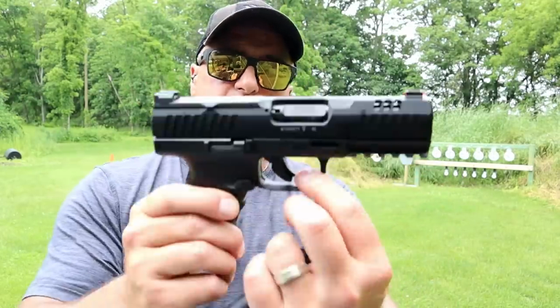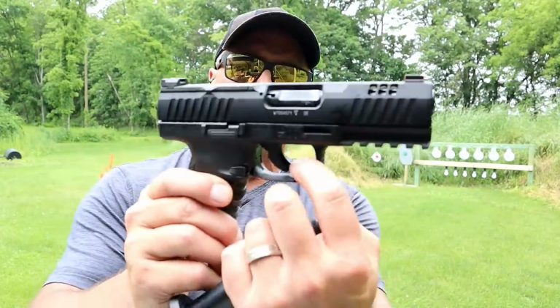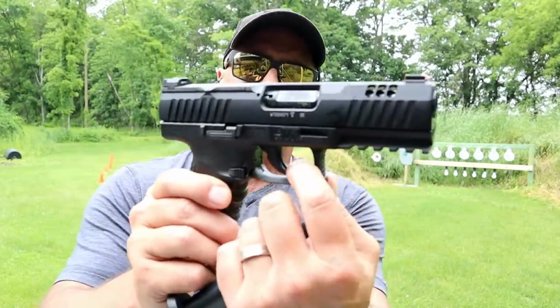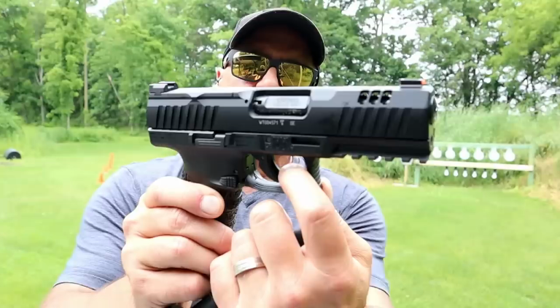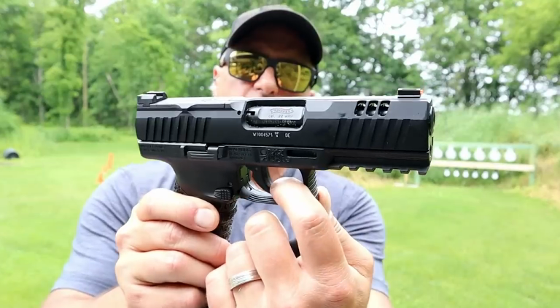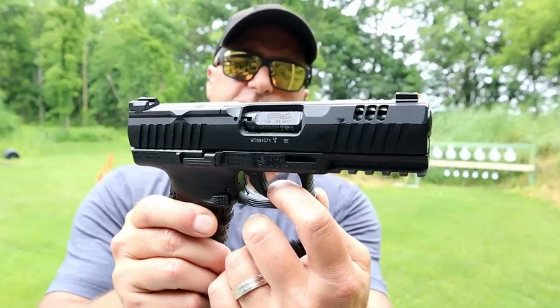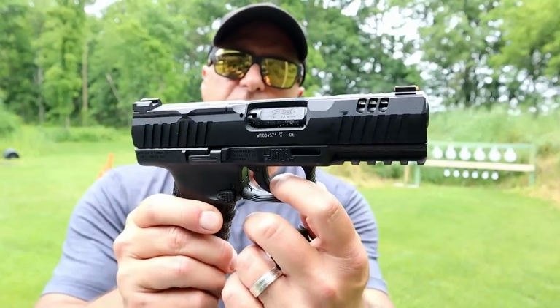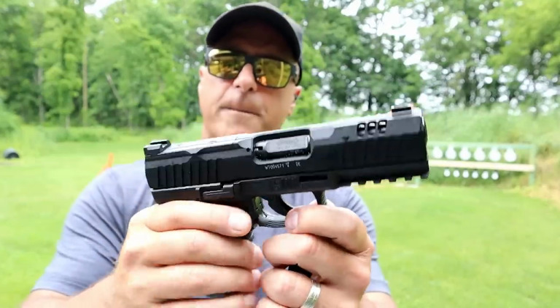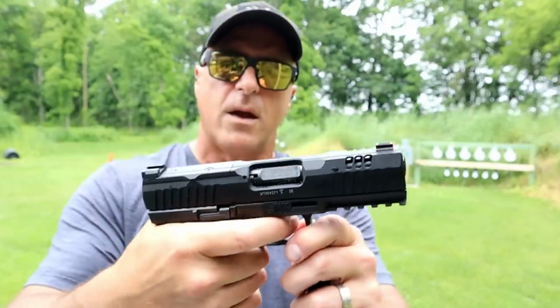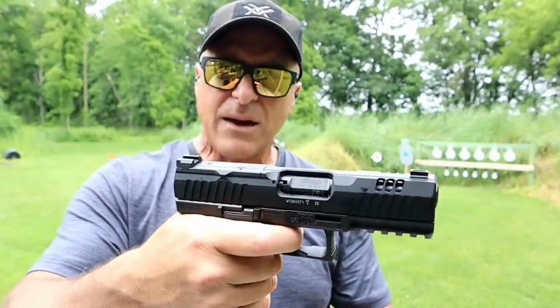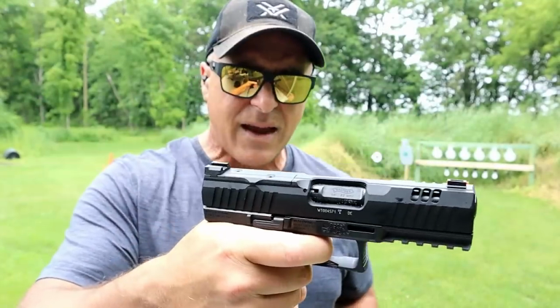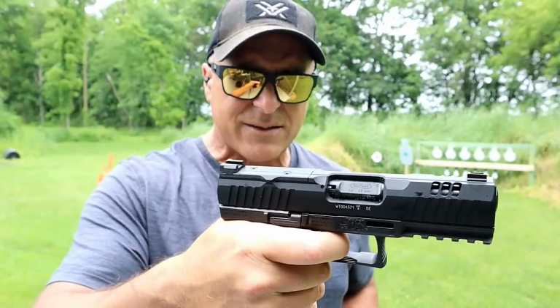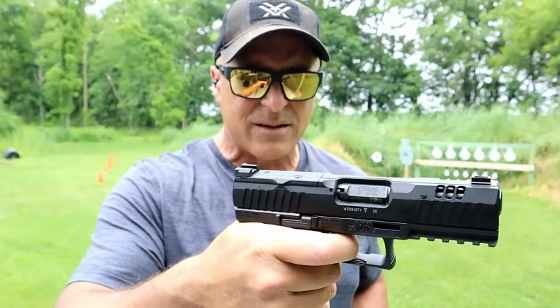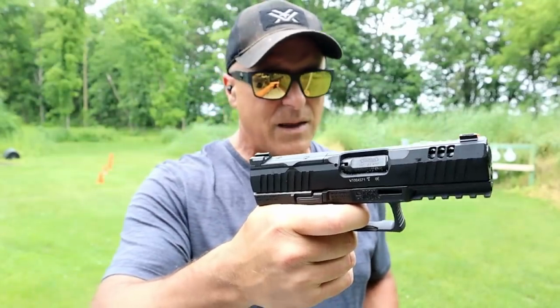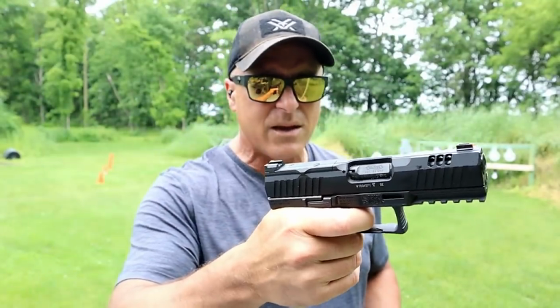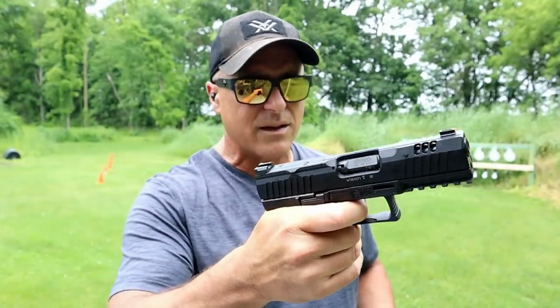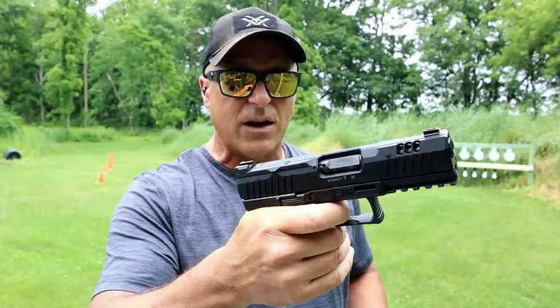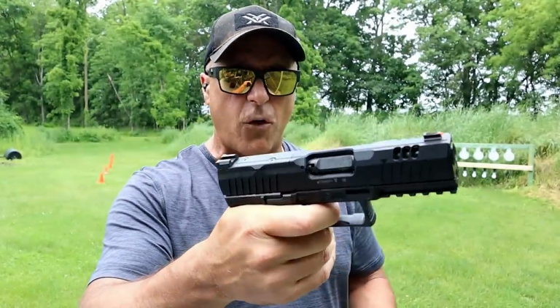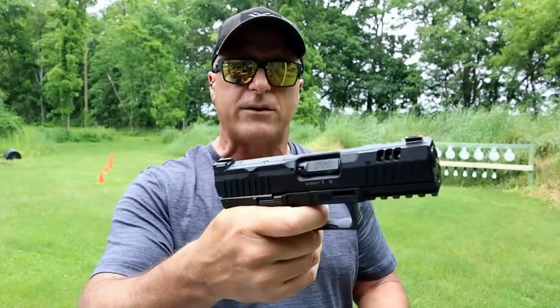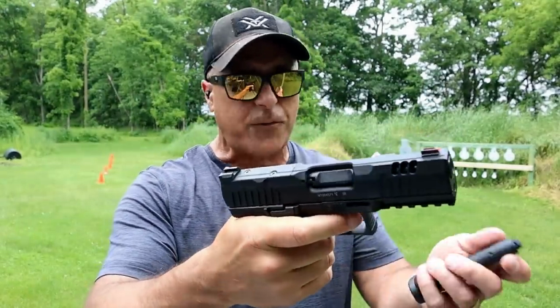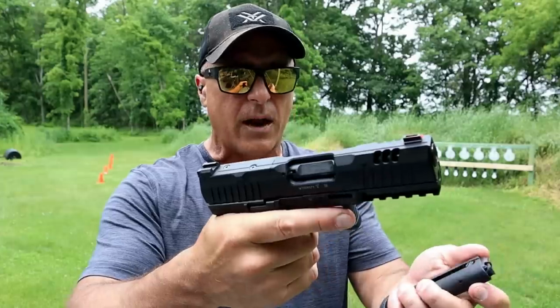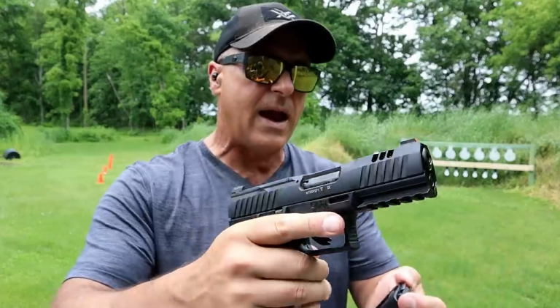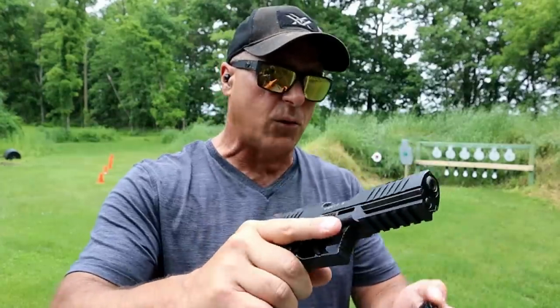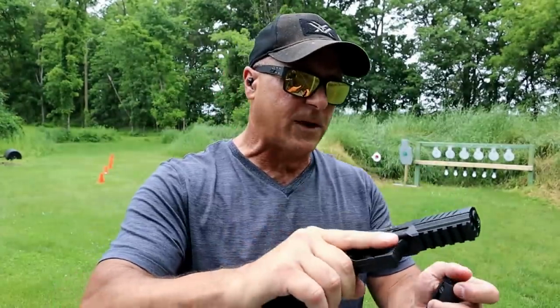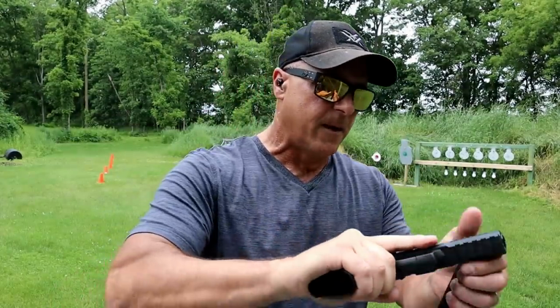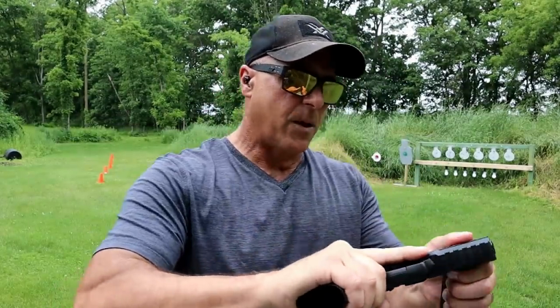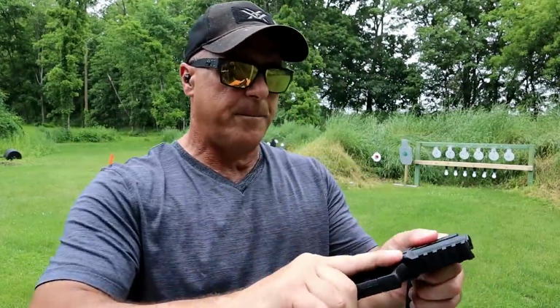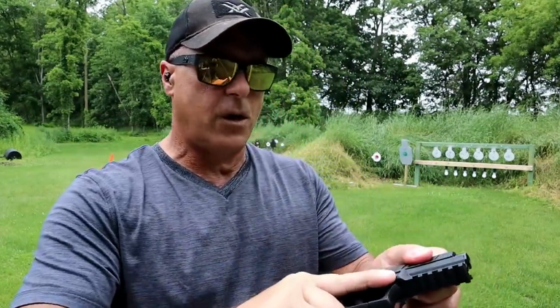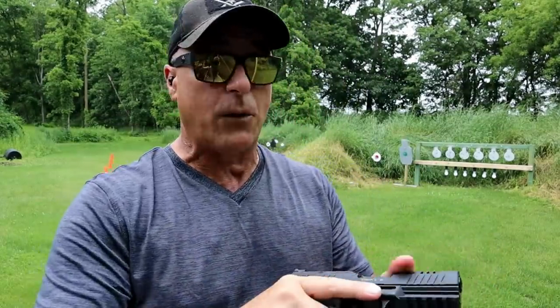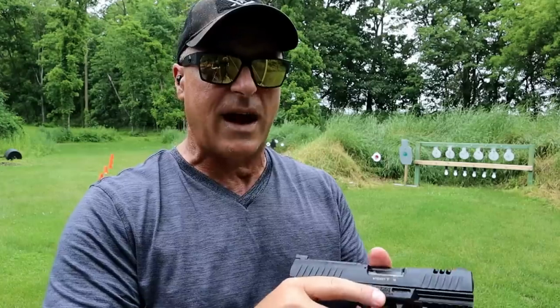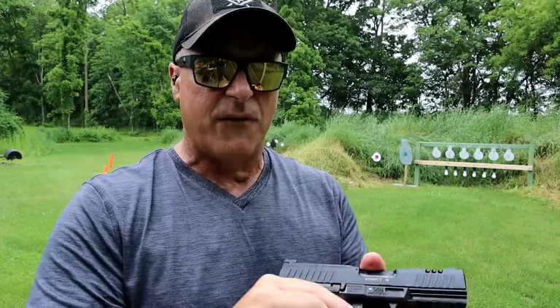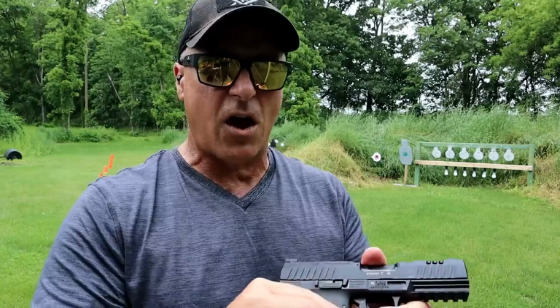The trigger does have a trigger bar safety in there. I would guess maybe even under four pounds — the website says four and a half, but it's not a one-size-fits-all.